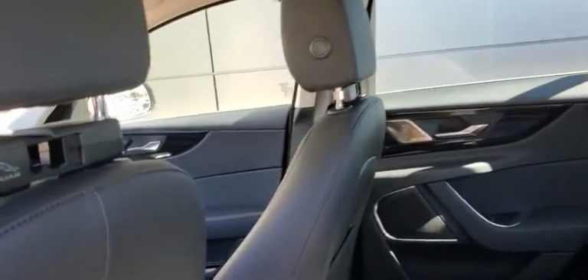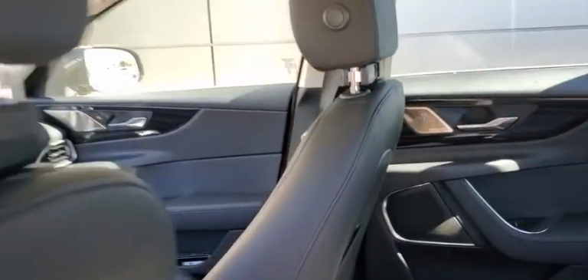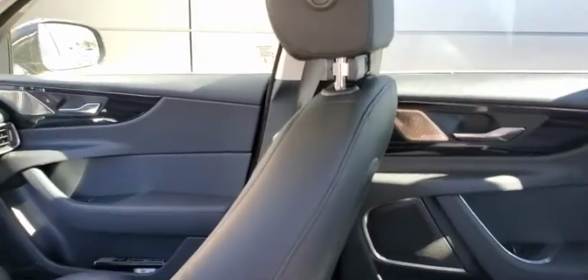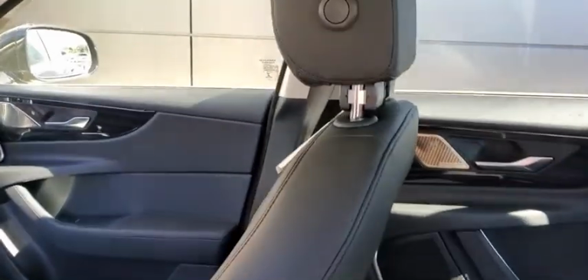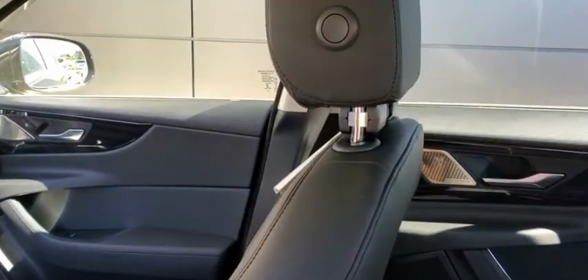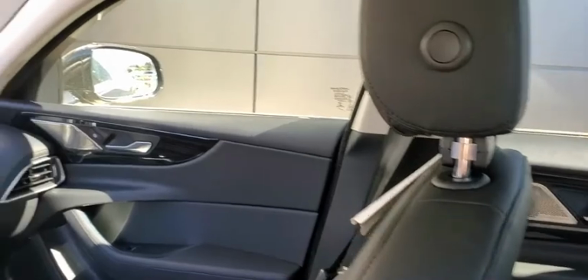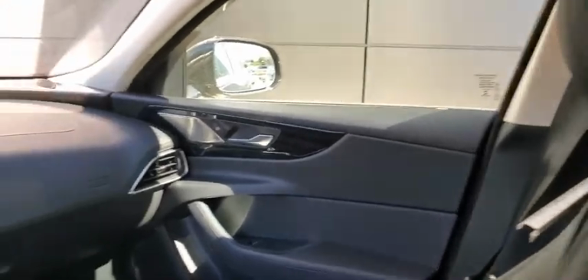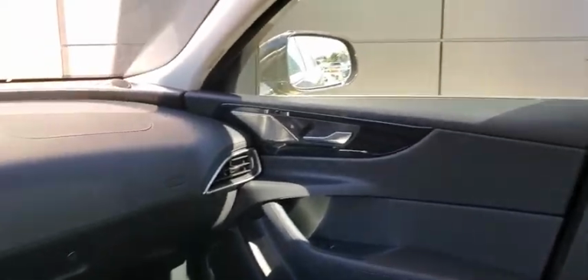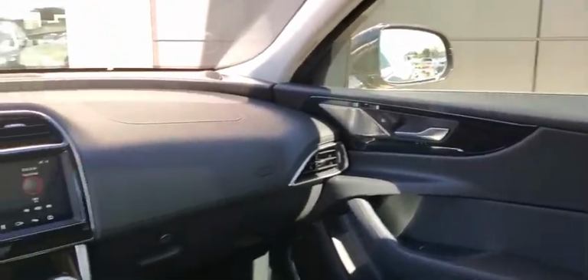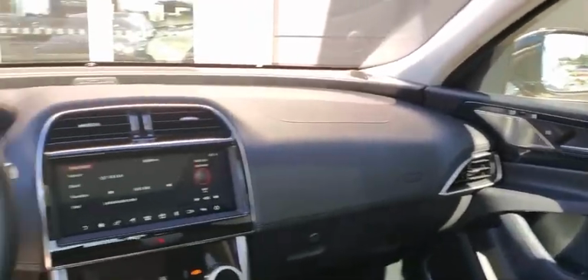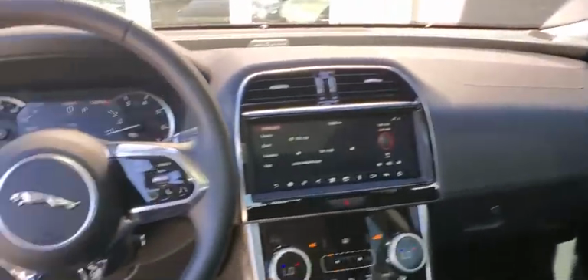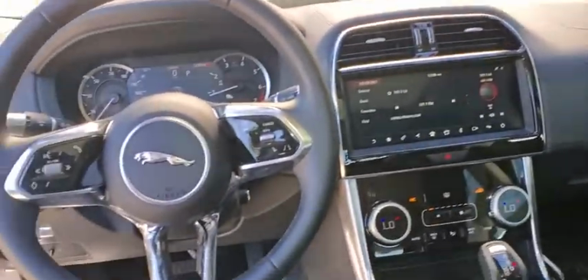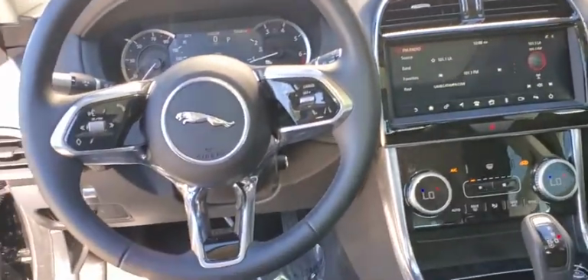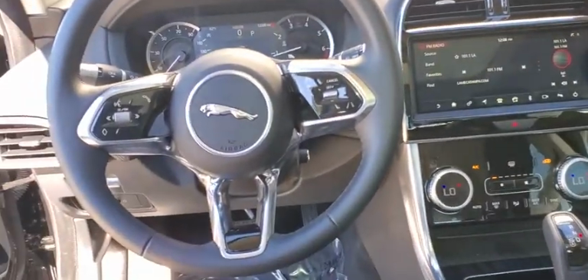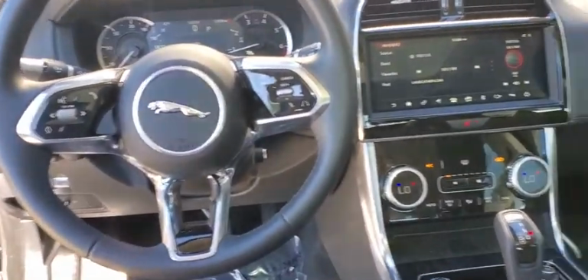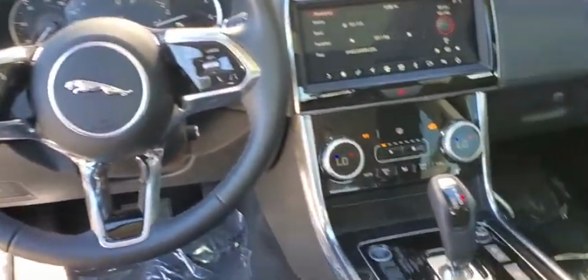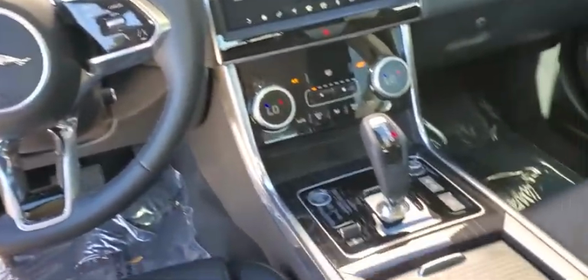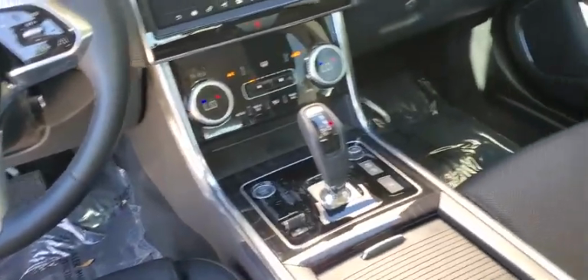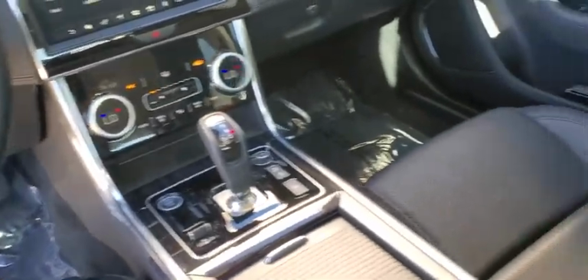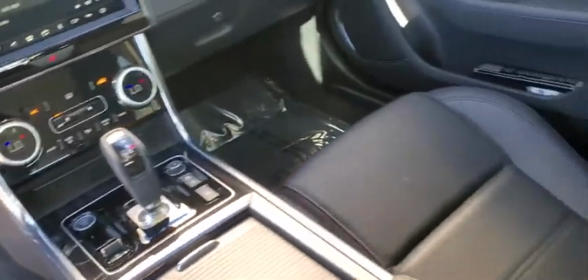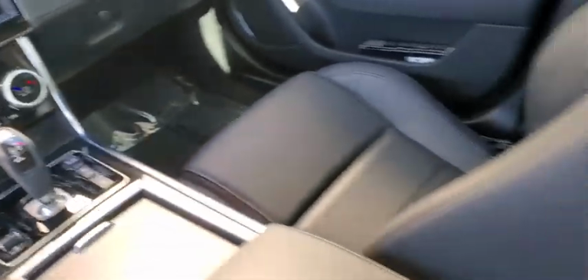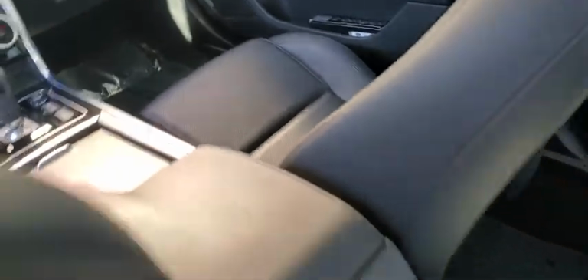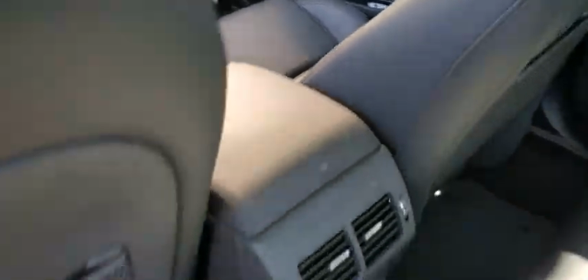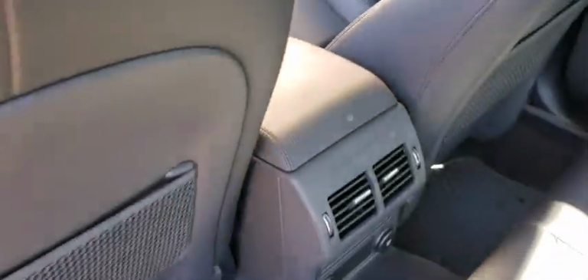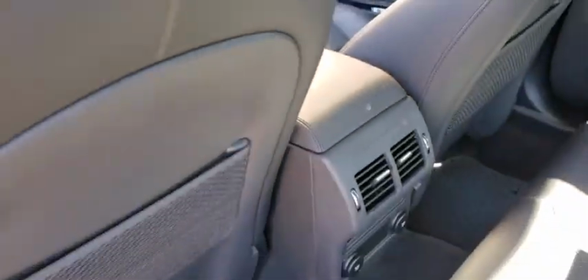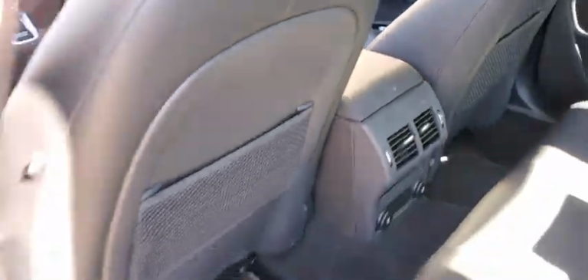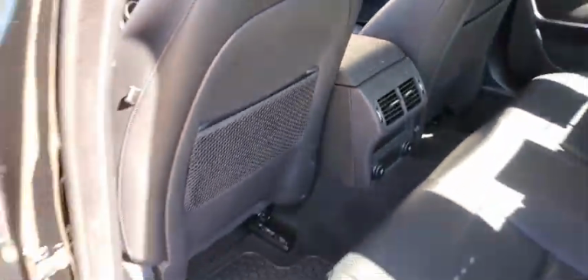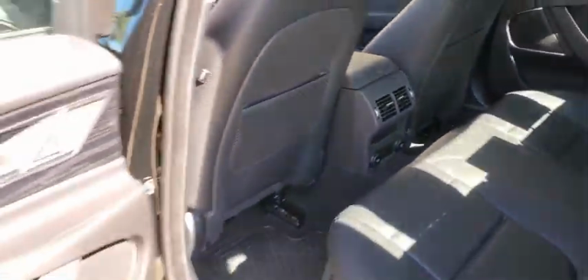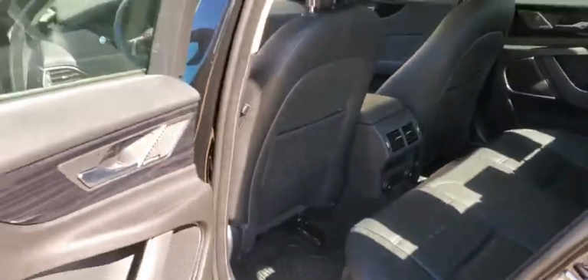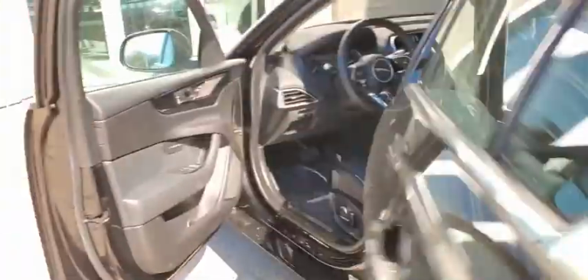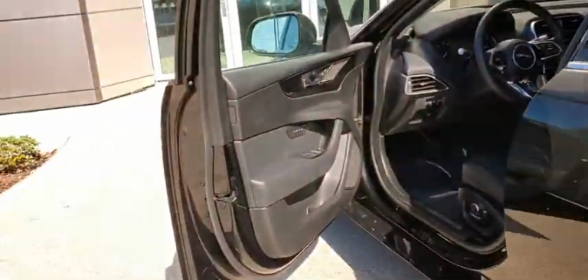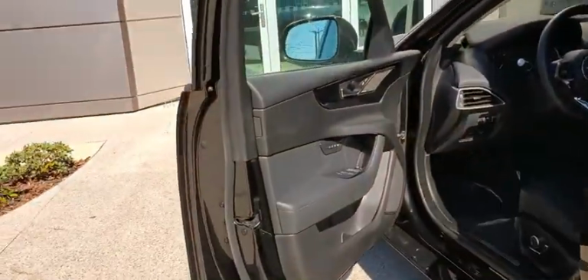Leather-wrapped steering wheel, power steering, adjustable steering wheel, aluminum wheels, four-wheel disc brakes, keyless start, floor mats, cruise control, auto-dimming rear-view mirror.